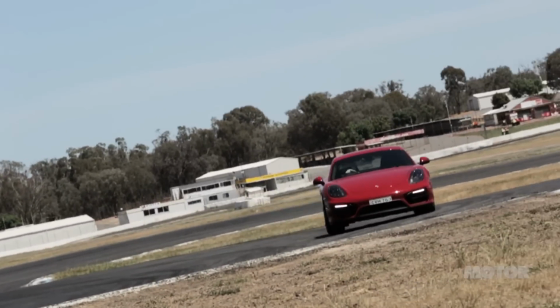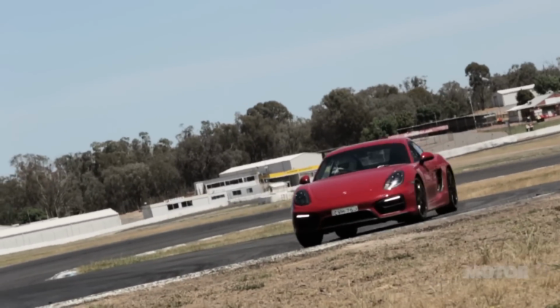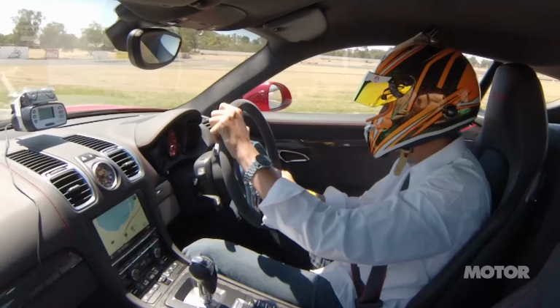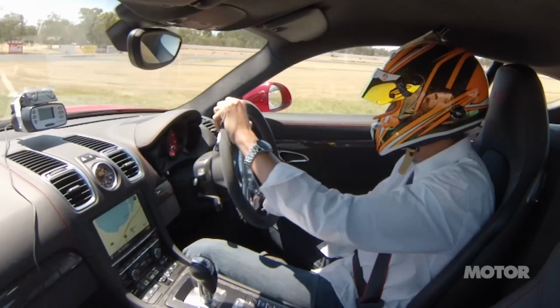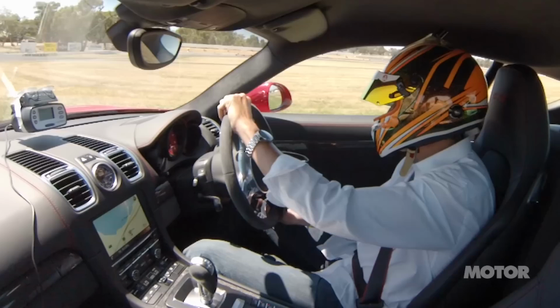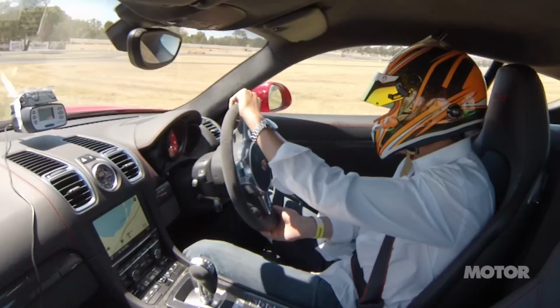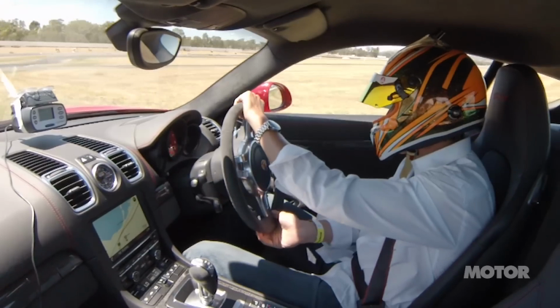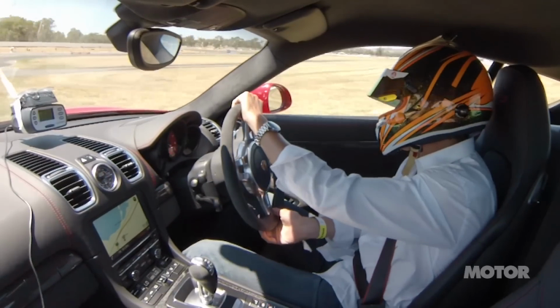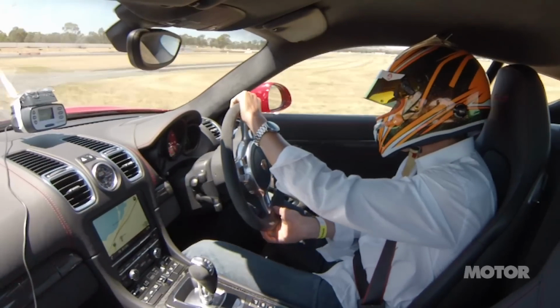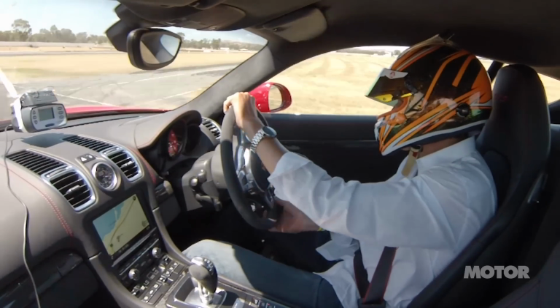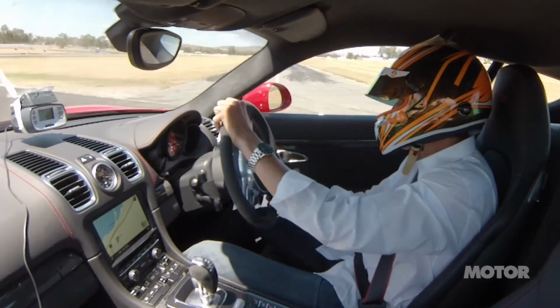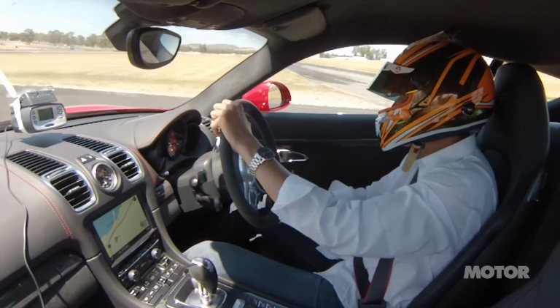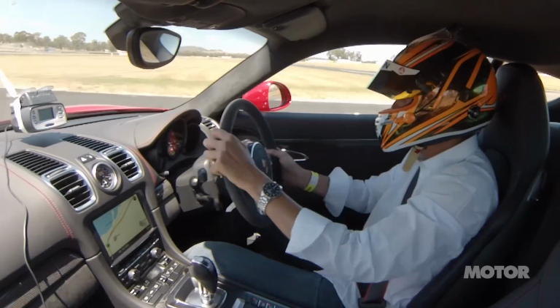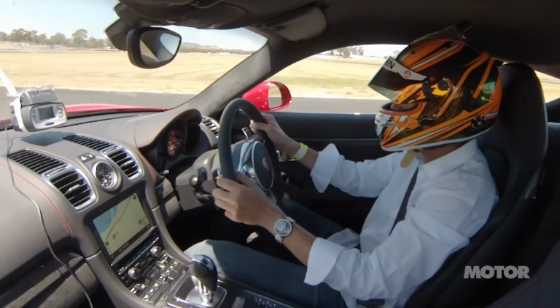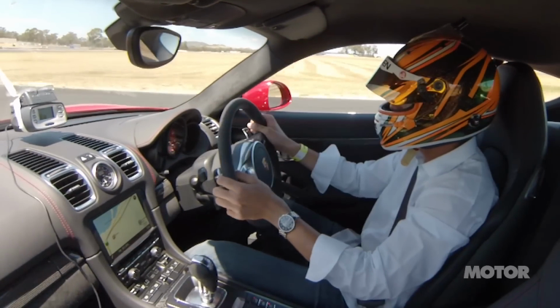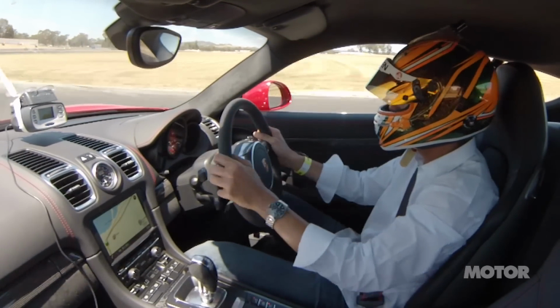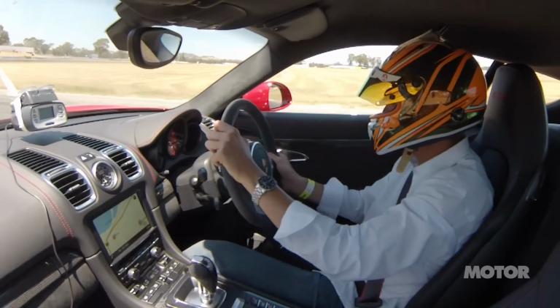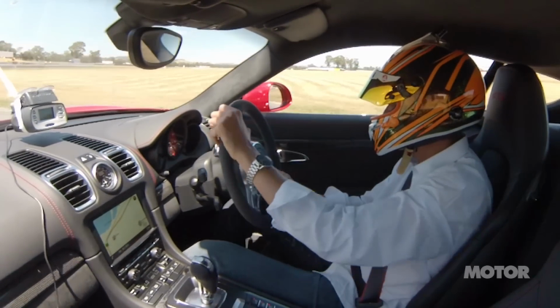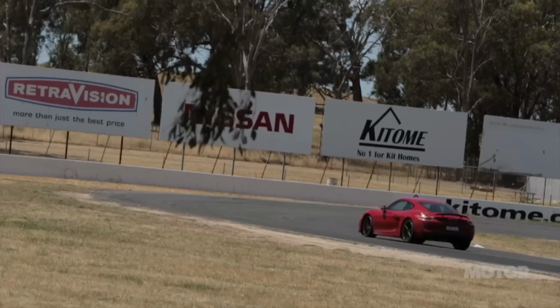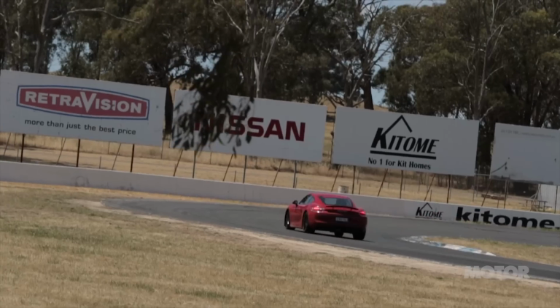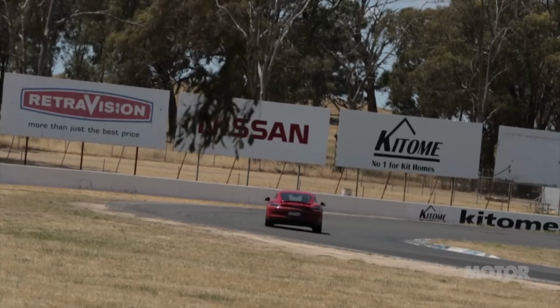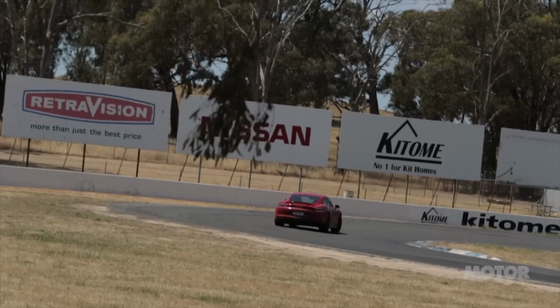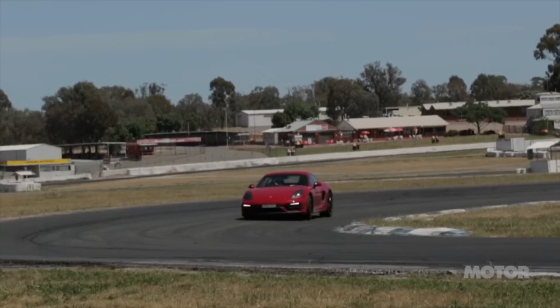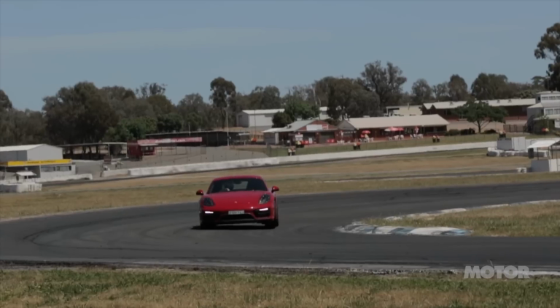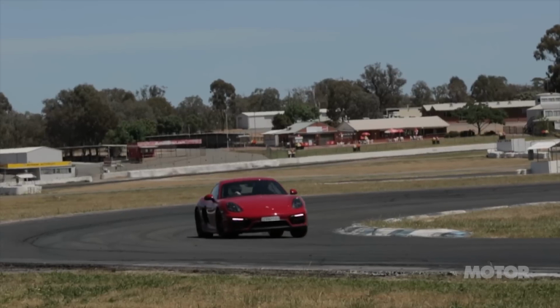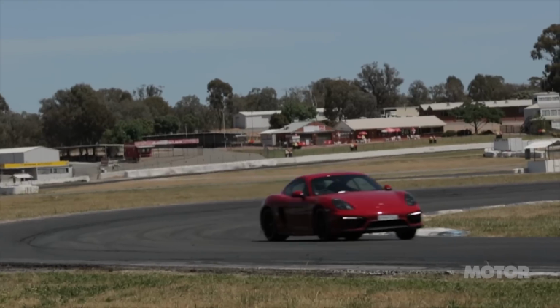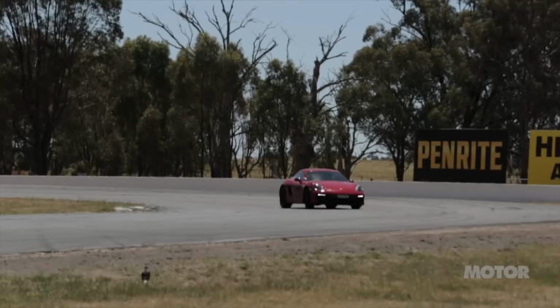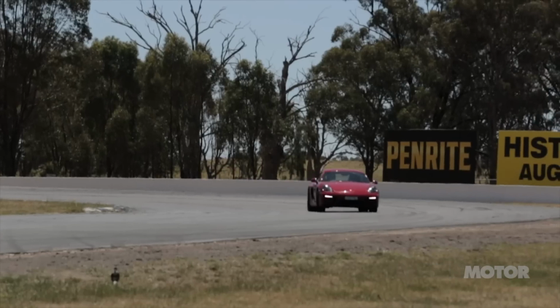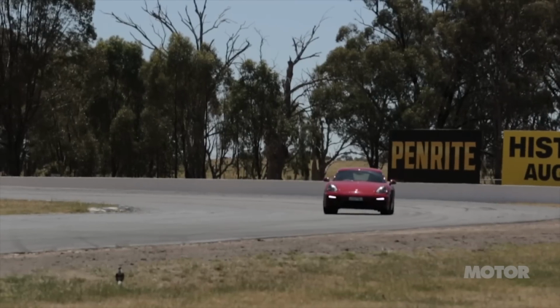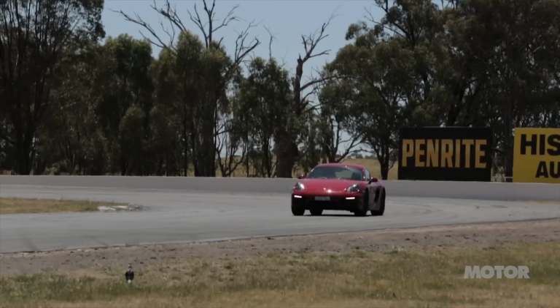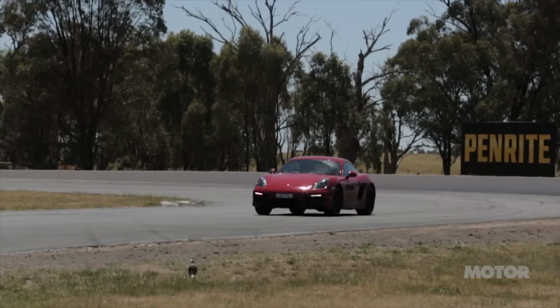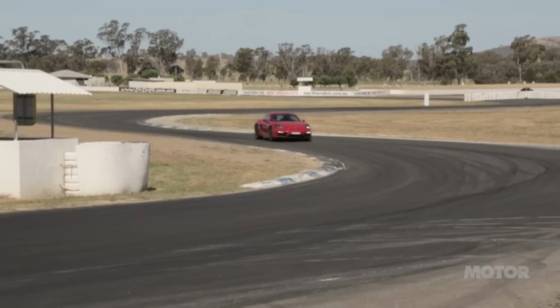It rewards good driving as well. But it doesn't bite you — it's not something that in inexperienced hands is going to turn around and really bite you. It's just a good fun package and you just want to keep doing more and more laps.